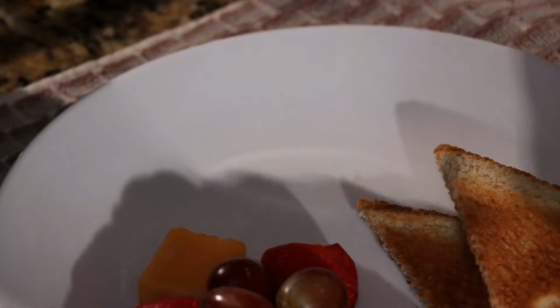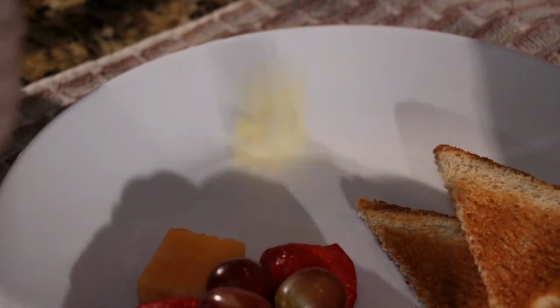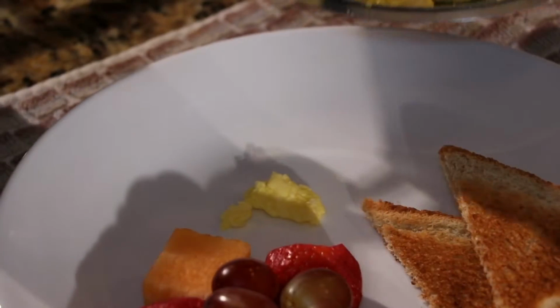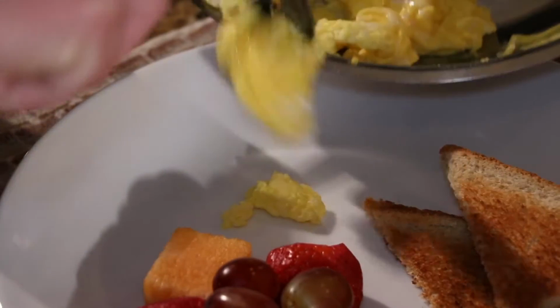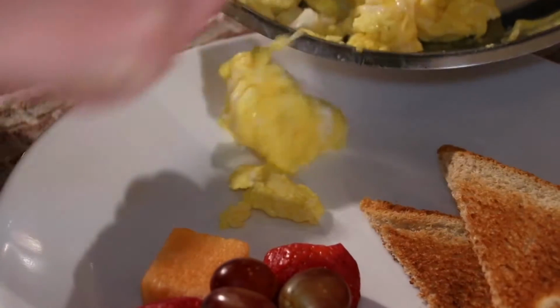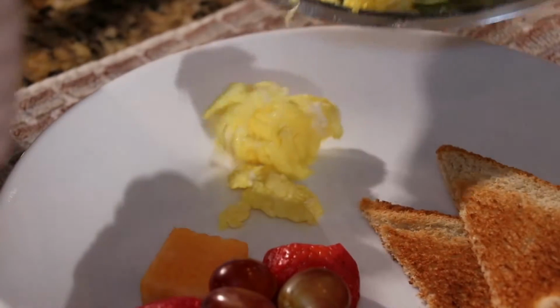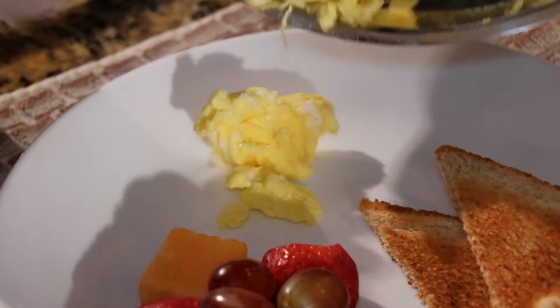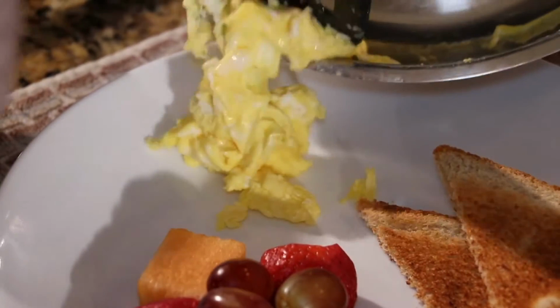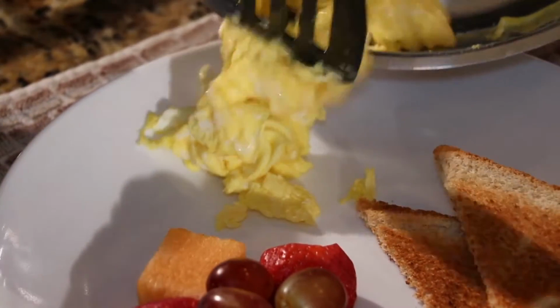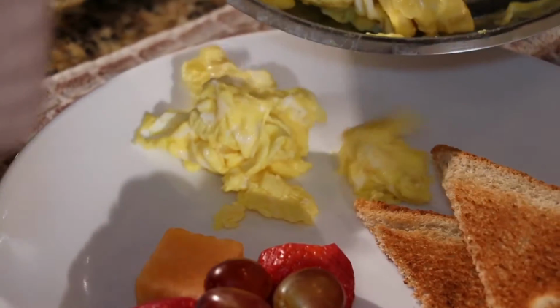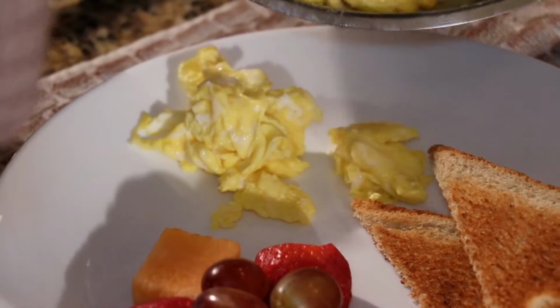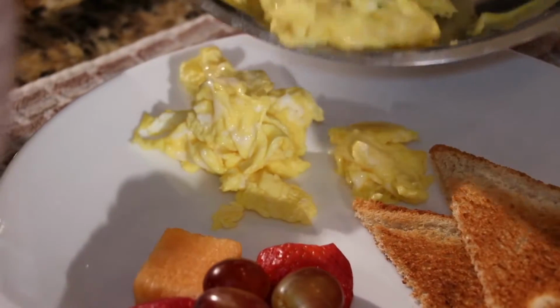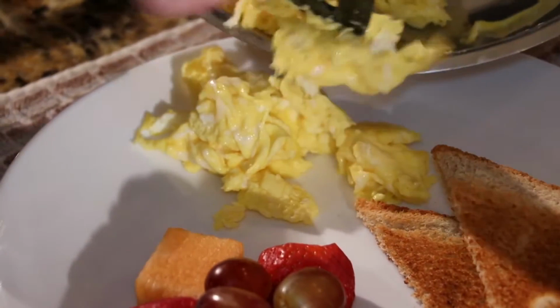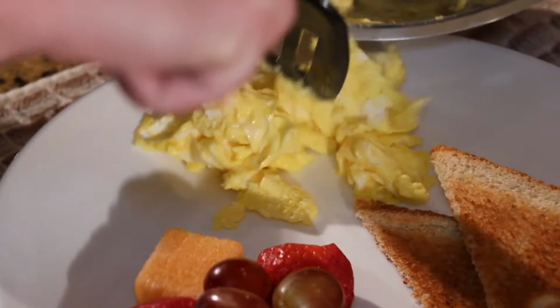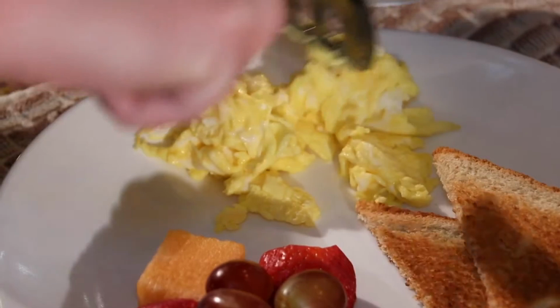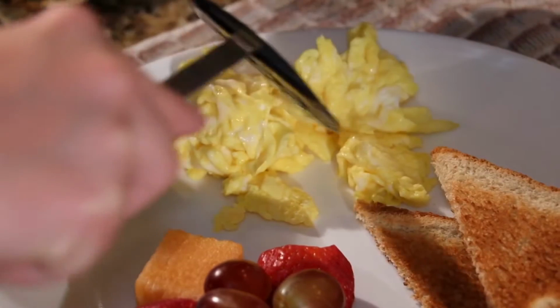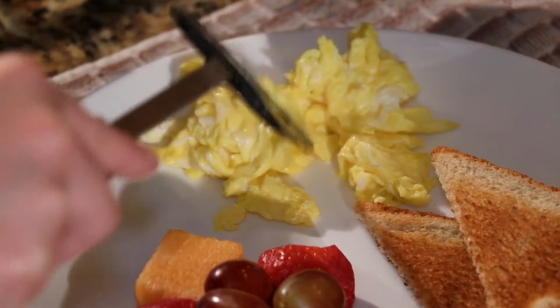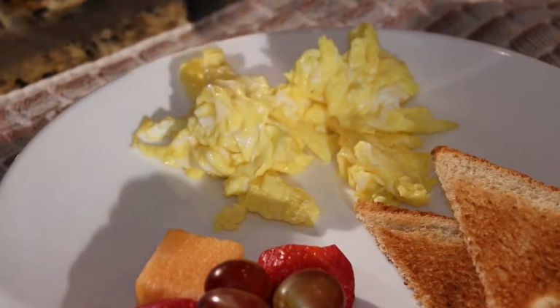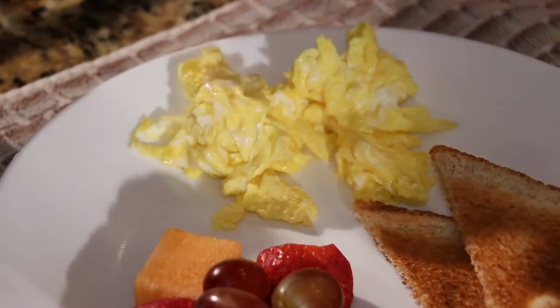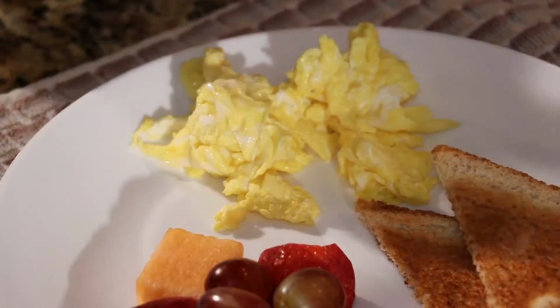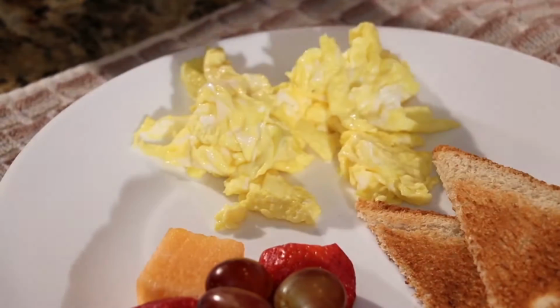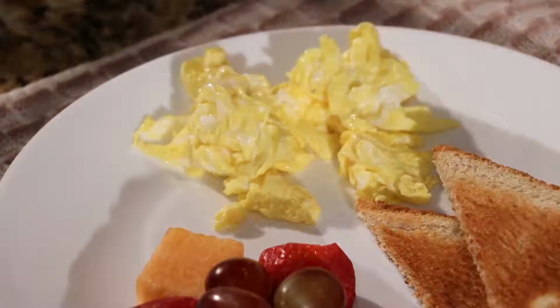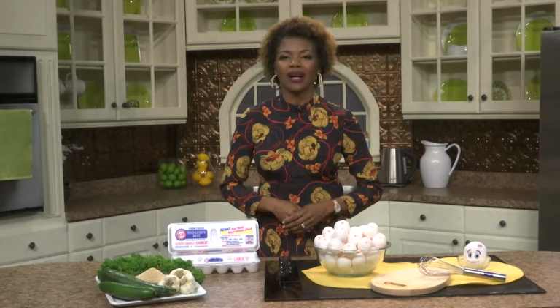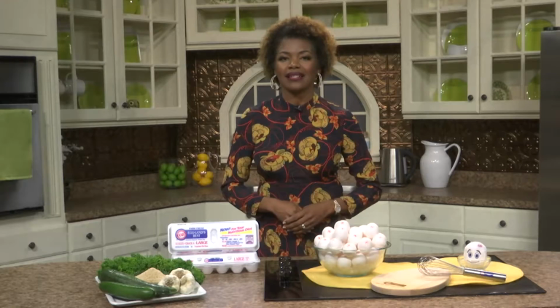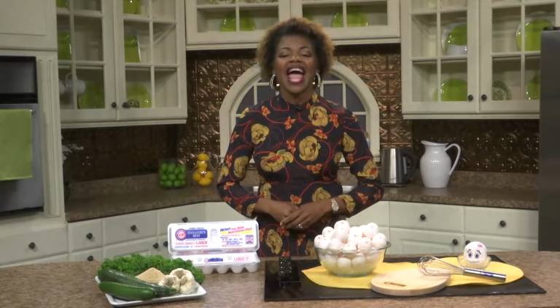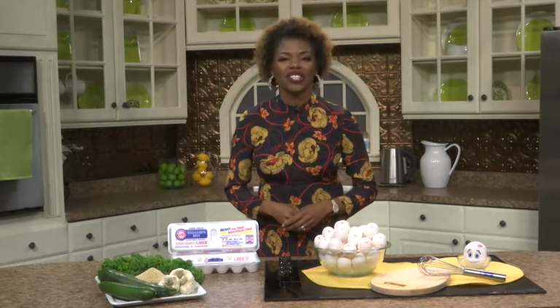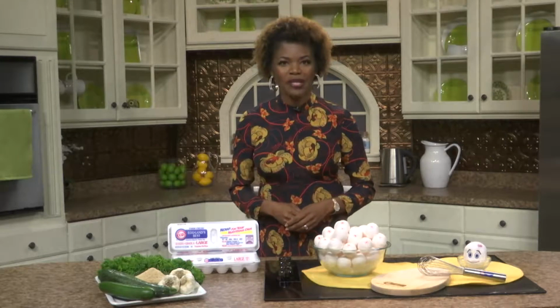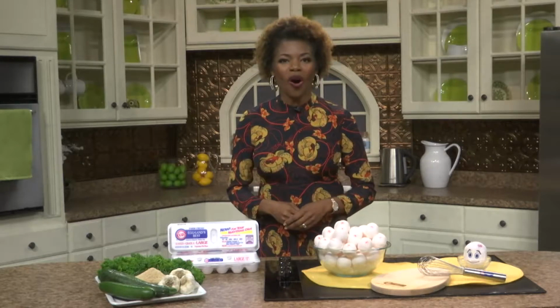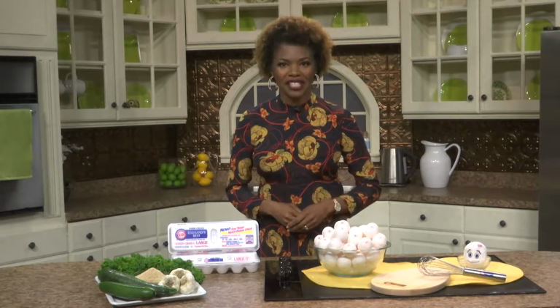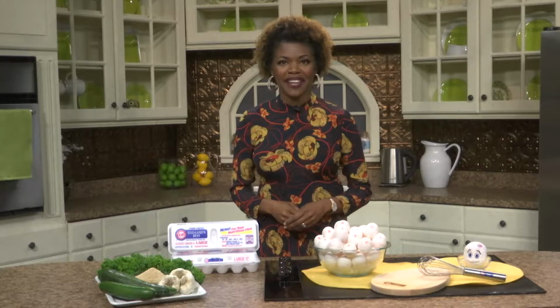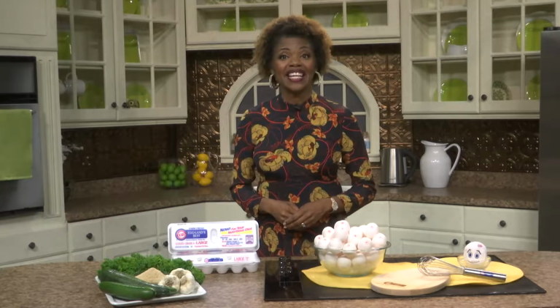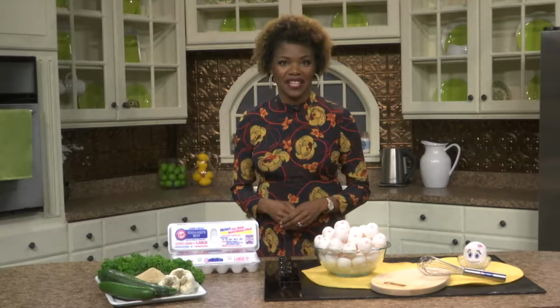Independent testing even confirmed that these eggs stay fresher longer than ordinary eggs due to Eggland's Best Eggs' unsurpassed quality processes and wholesome all-vegetarian hen feed.